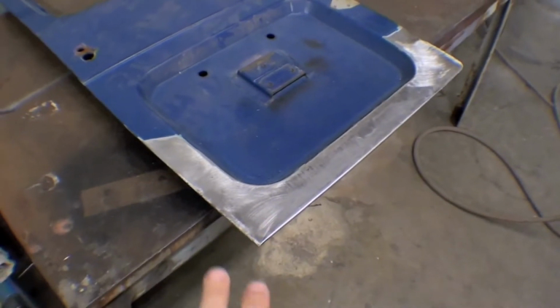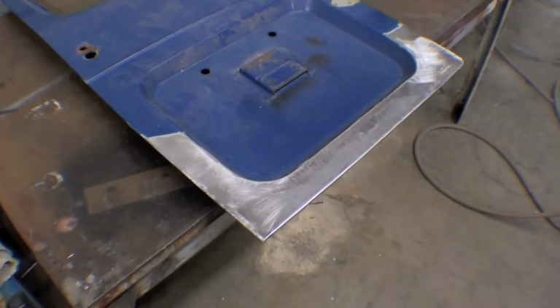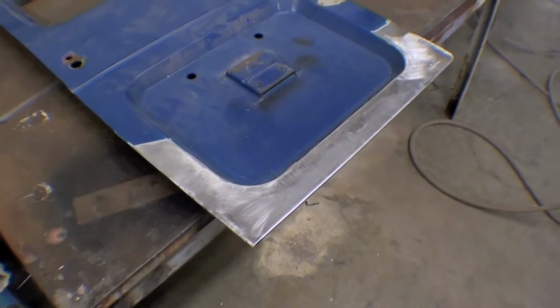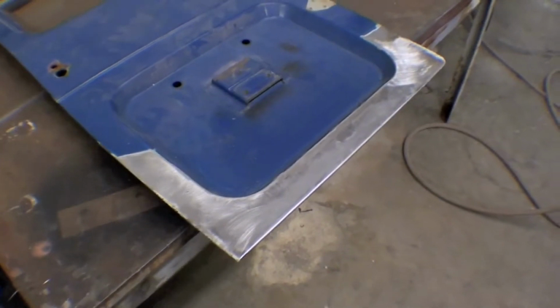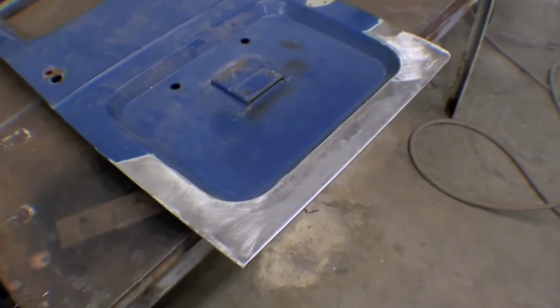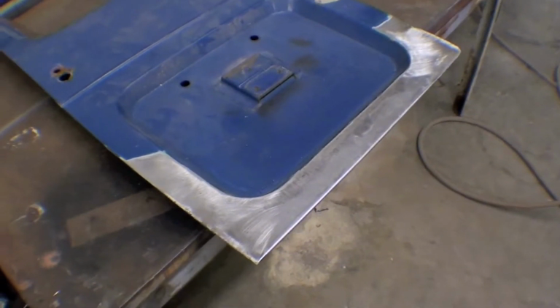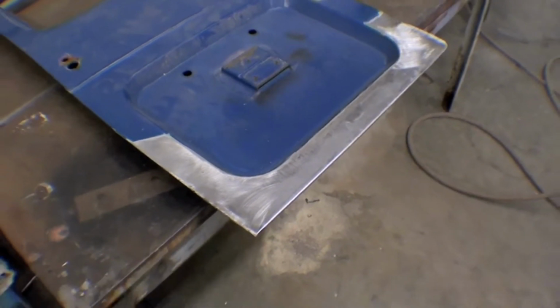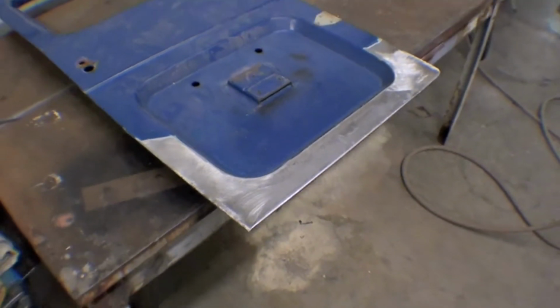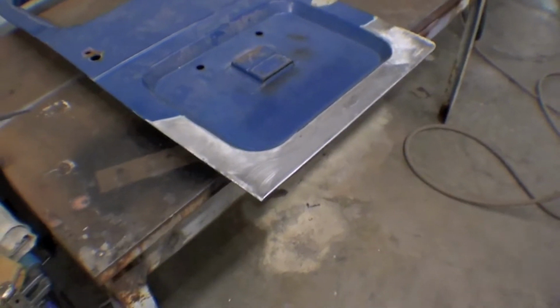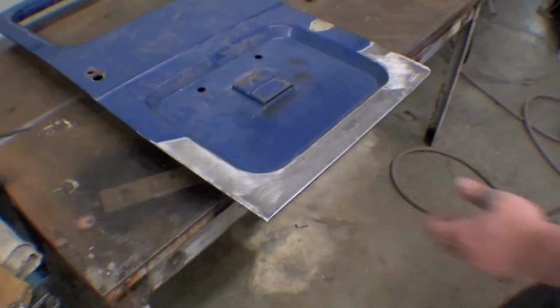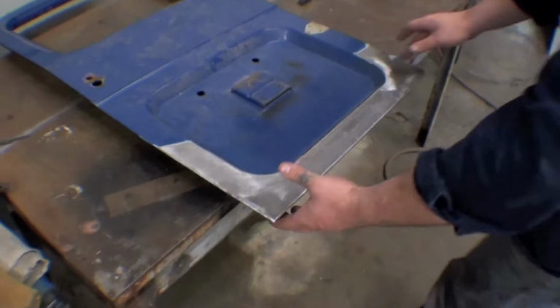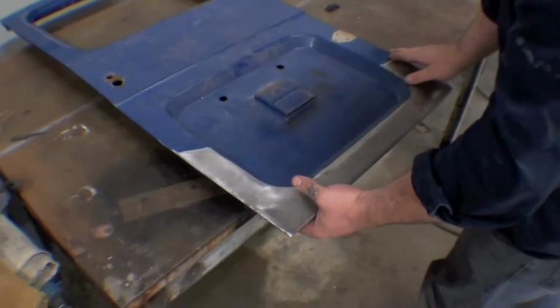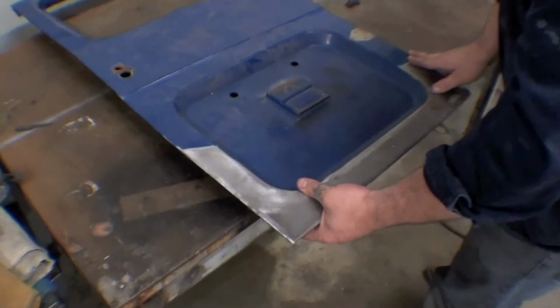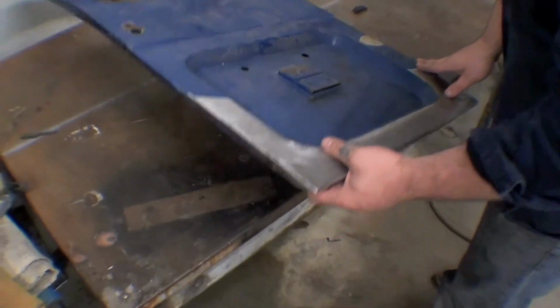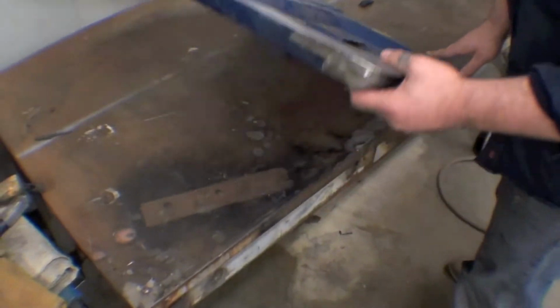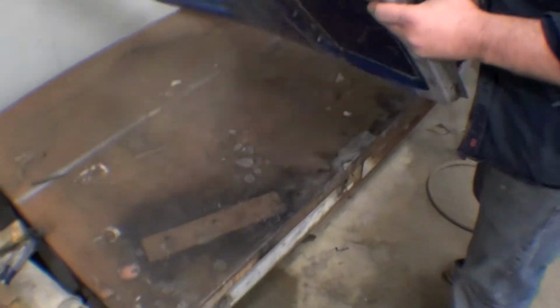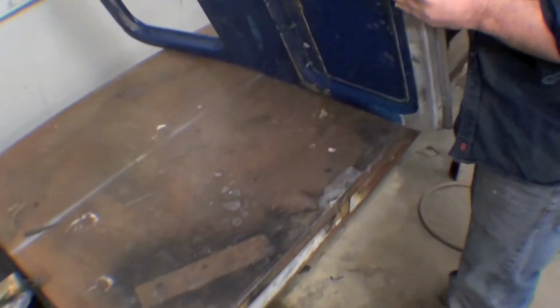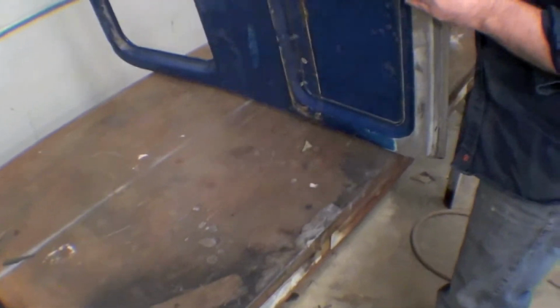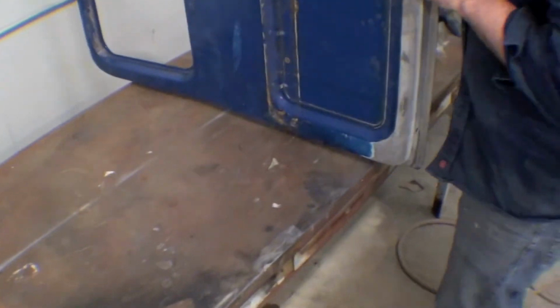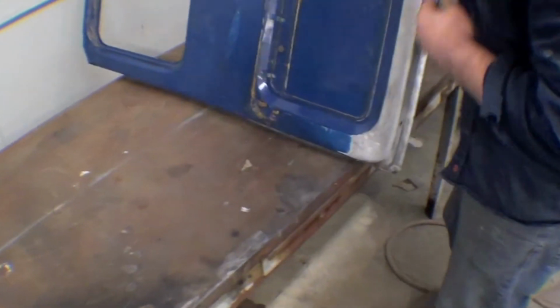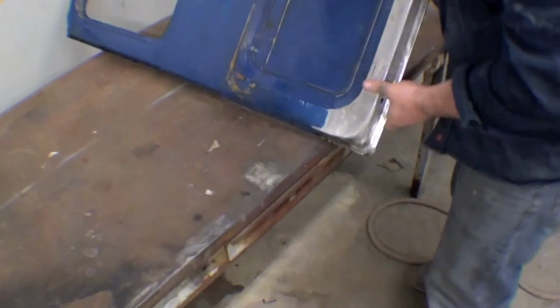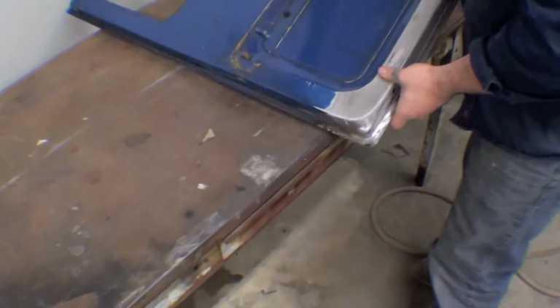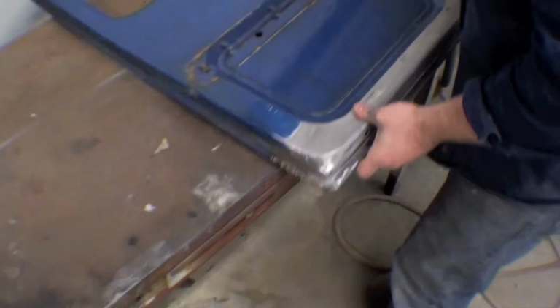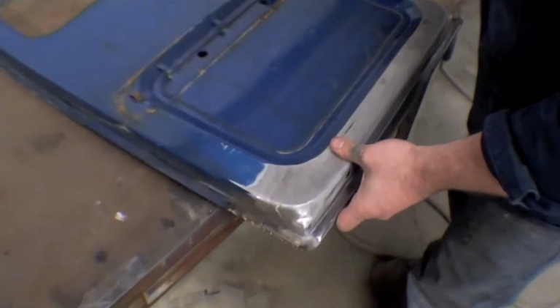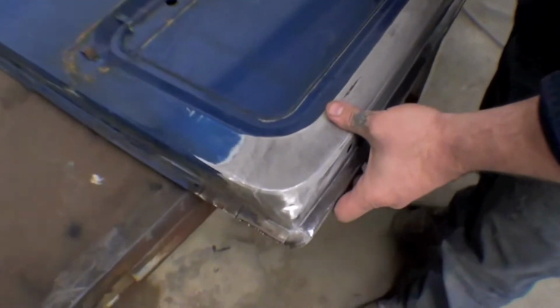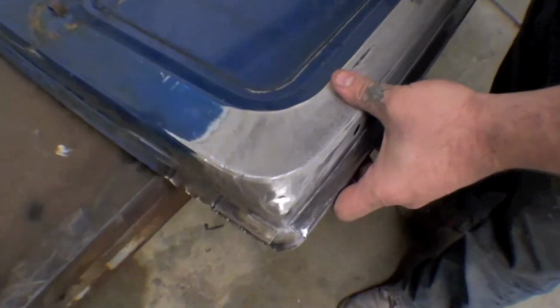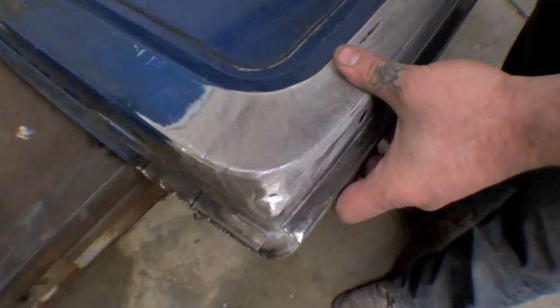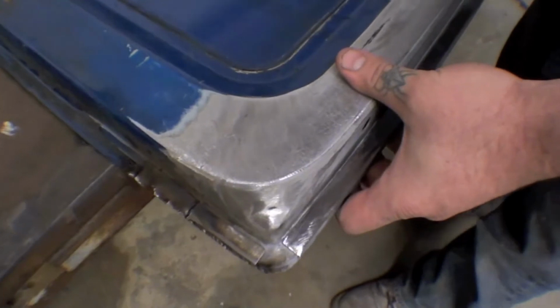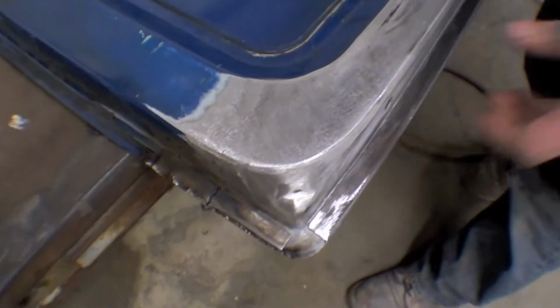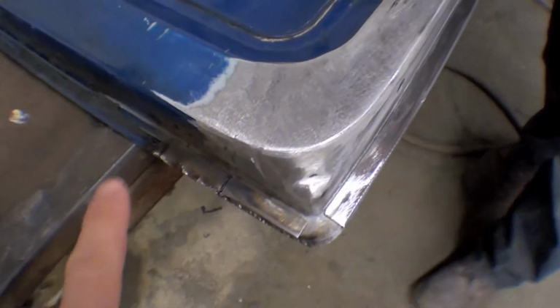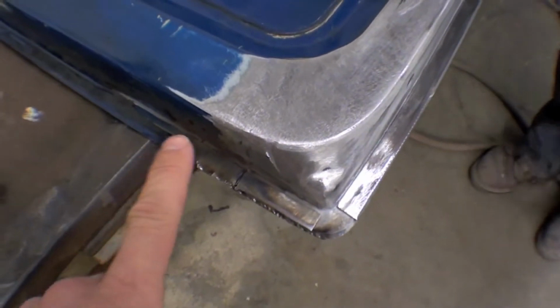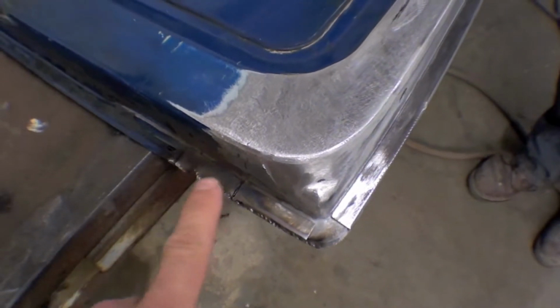Matt's going to flip it over here and just take a quick look at the other side of it. This is probably the real business side in the sense that this is where it all seams together.